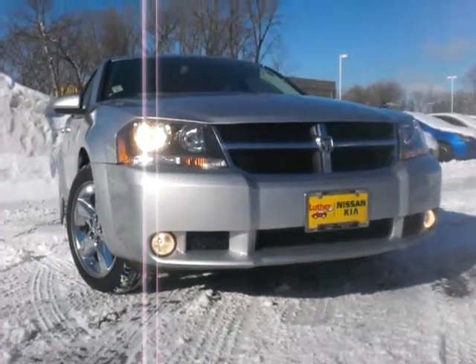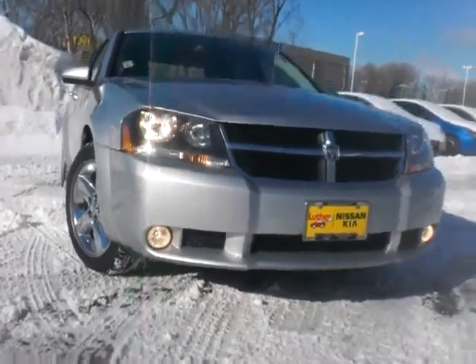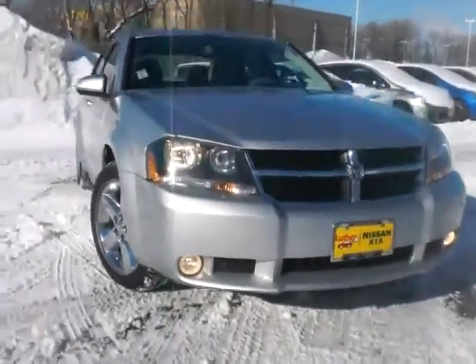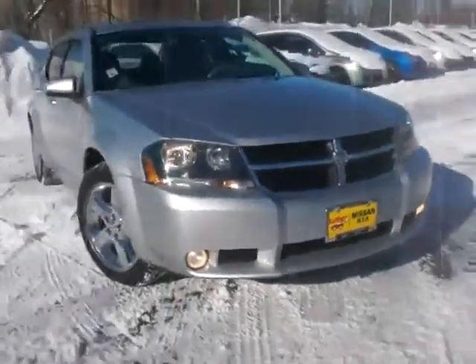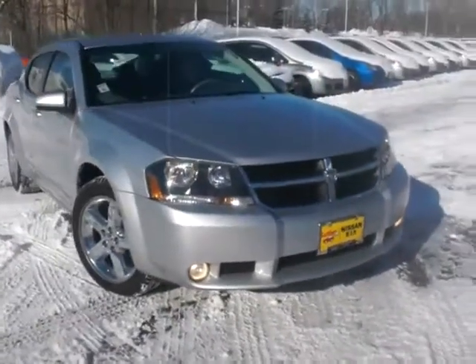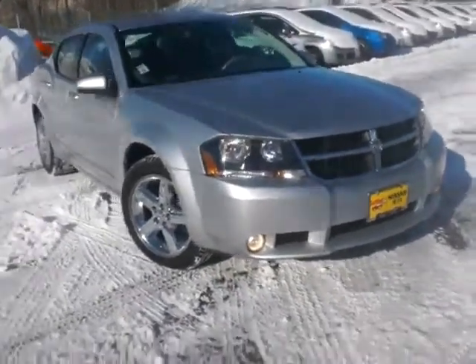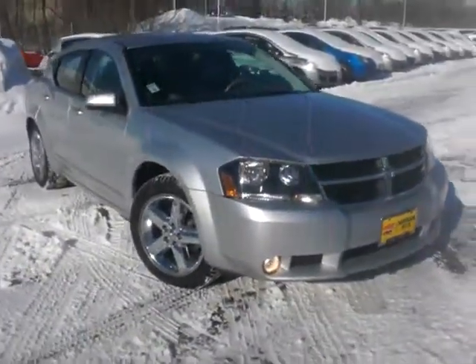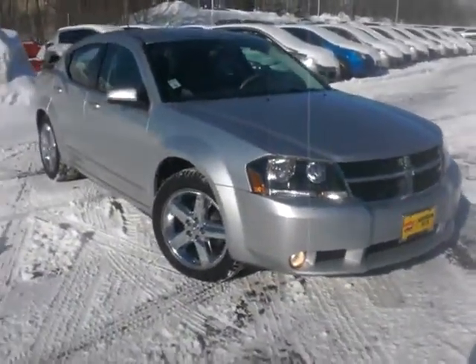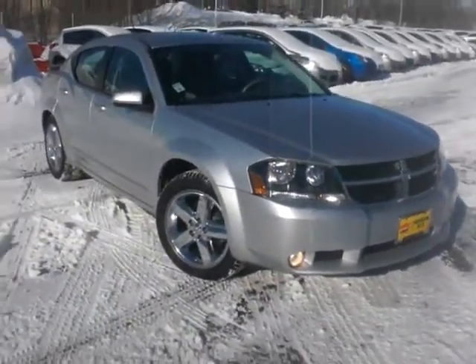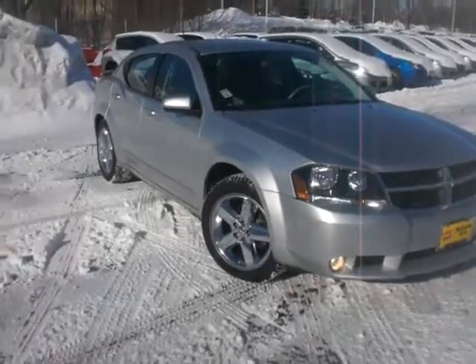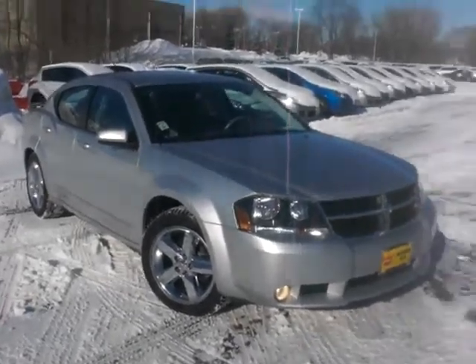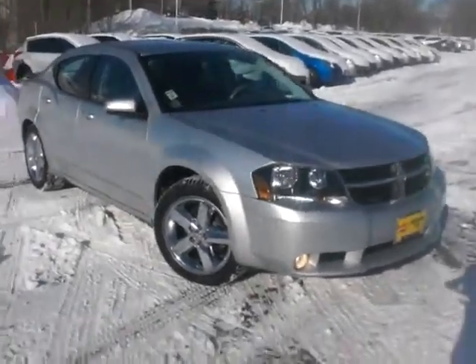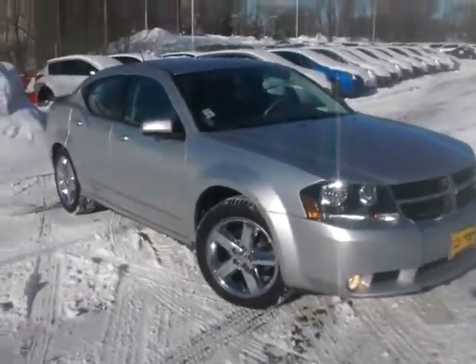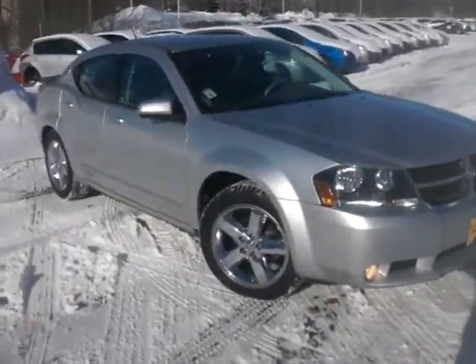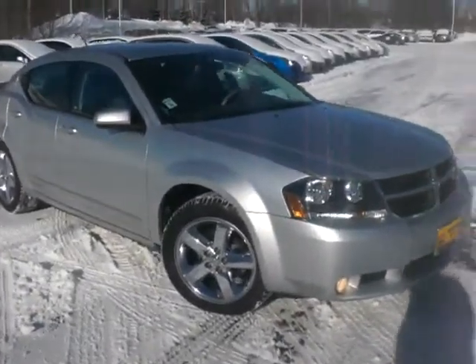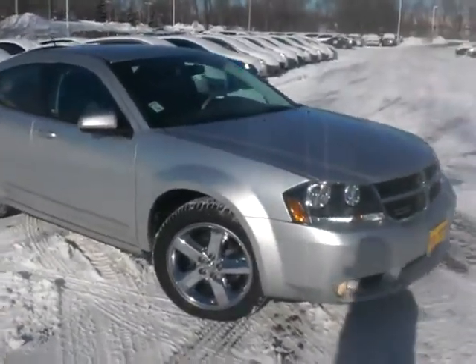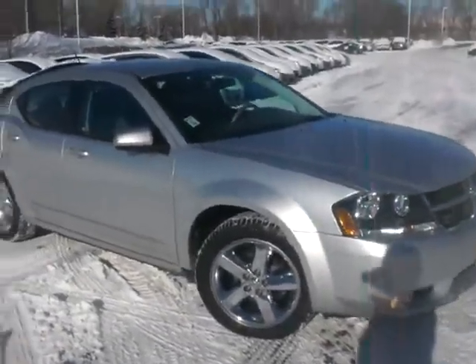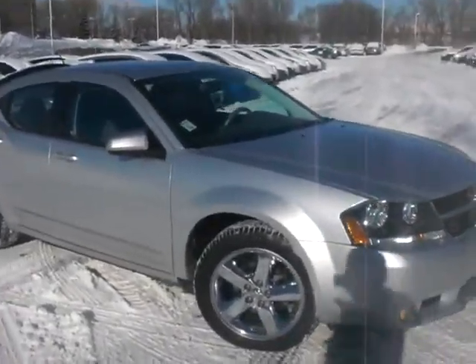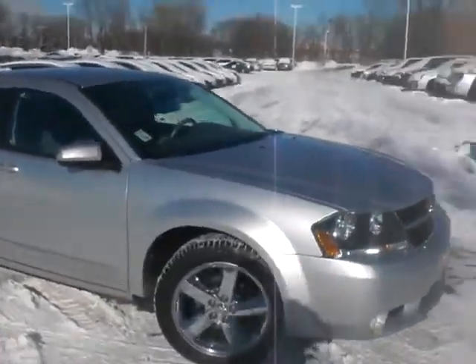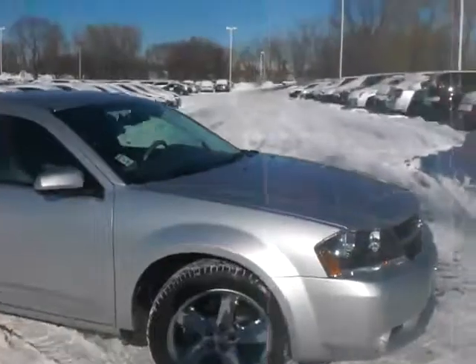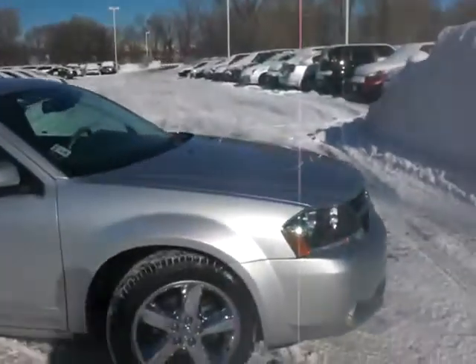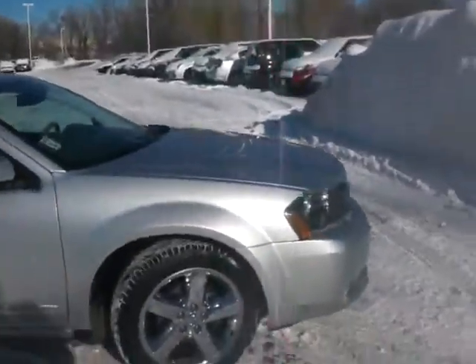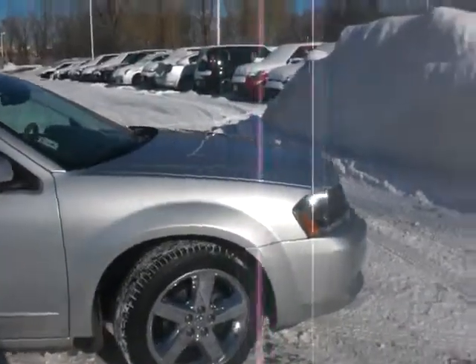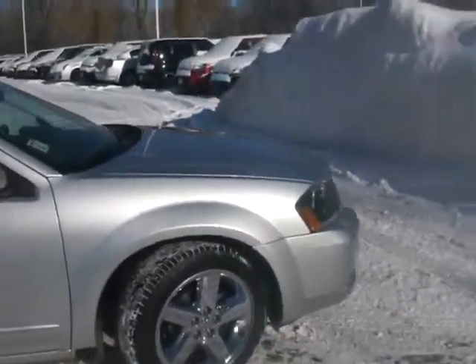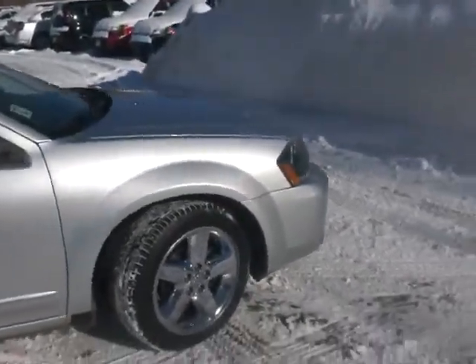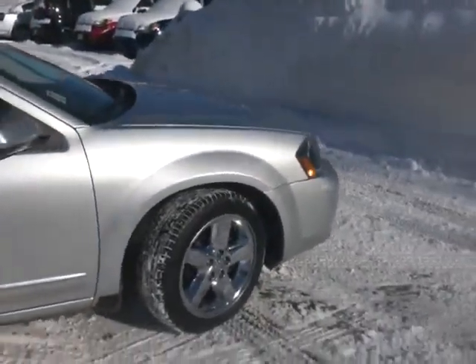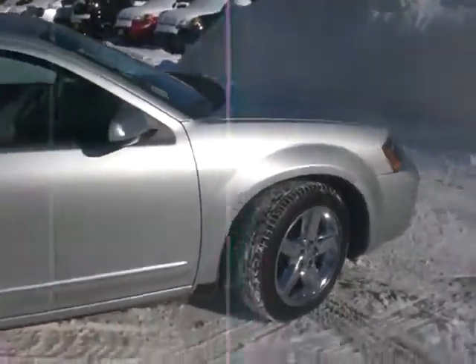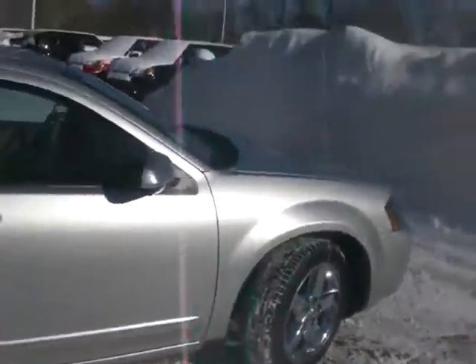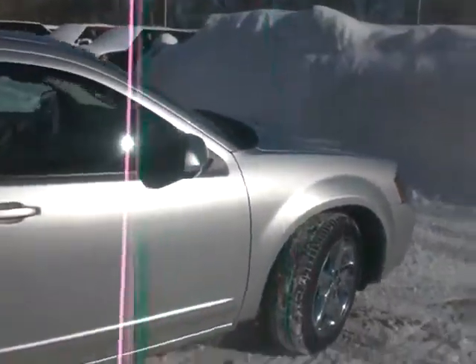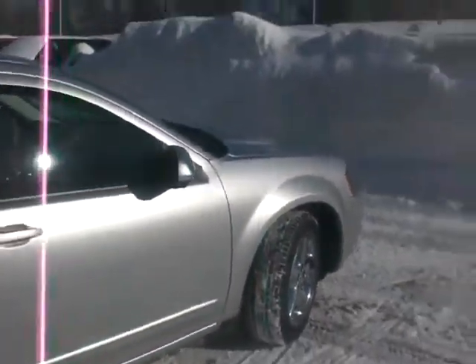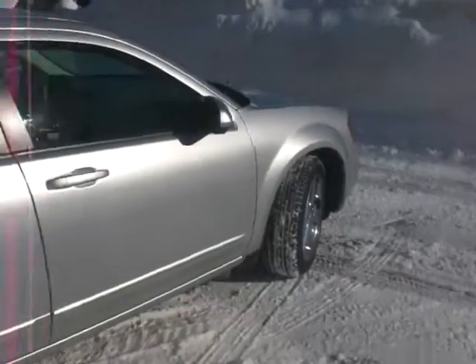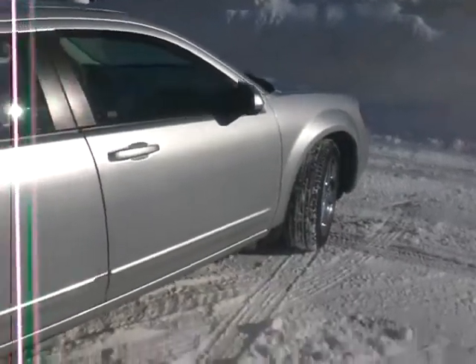Hi, I'm Jeff Nelson at Luther Nissan Kia in Inver Grove Heights, Minnesota. I want to introduce you today to this 2008 Dodge Avenger, silver in color. This car is decked out, loaded up real nice, only 57,000 miles.